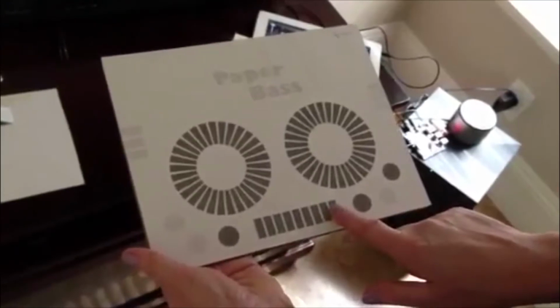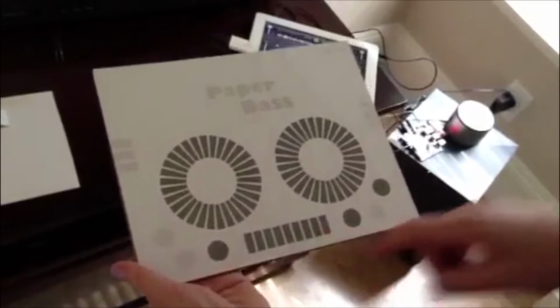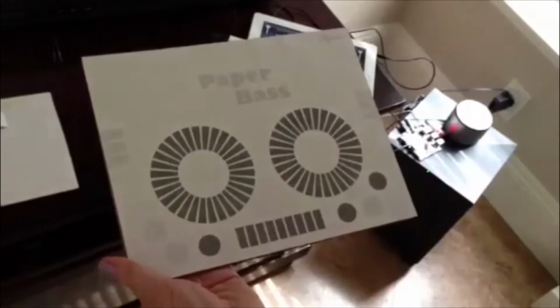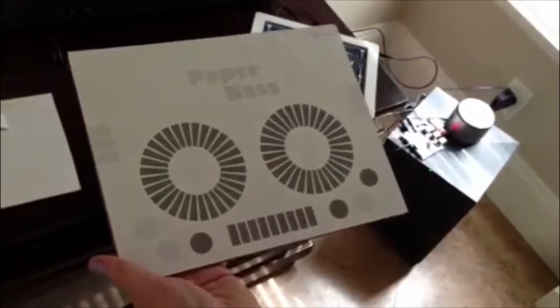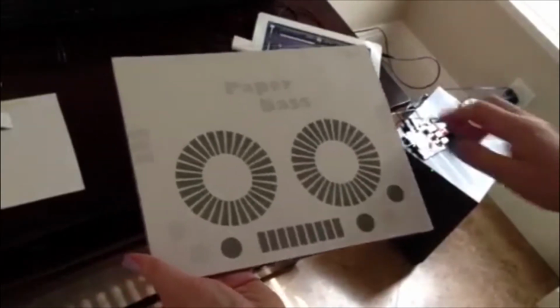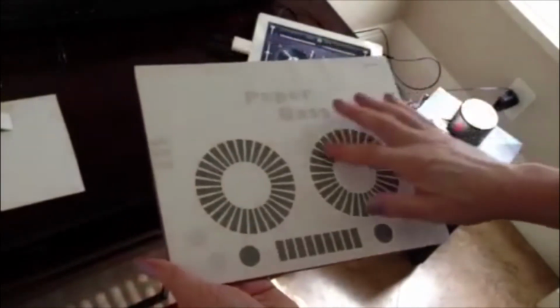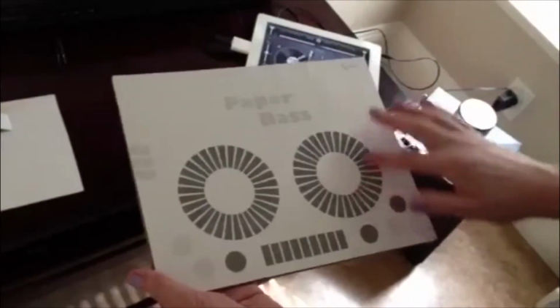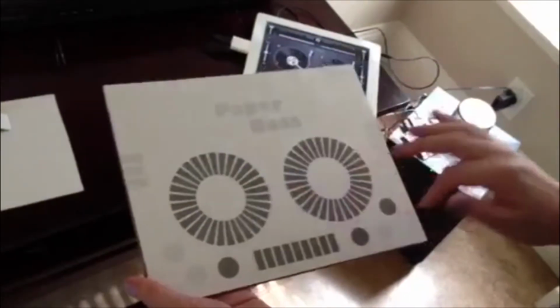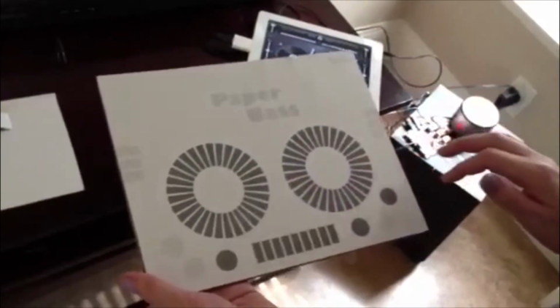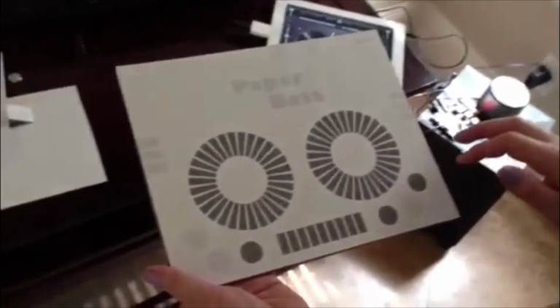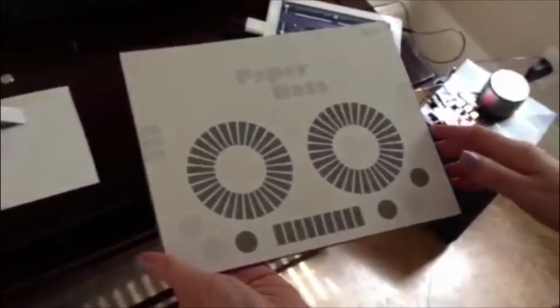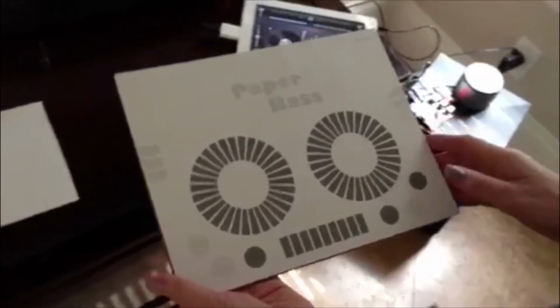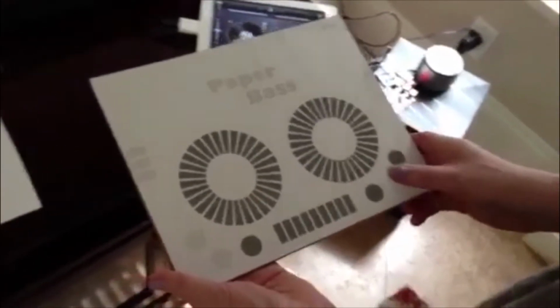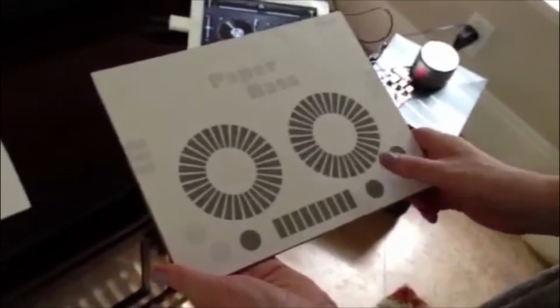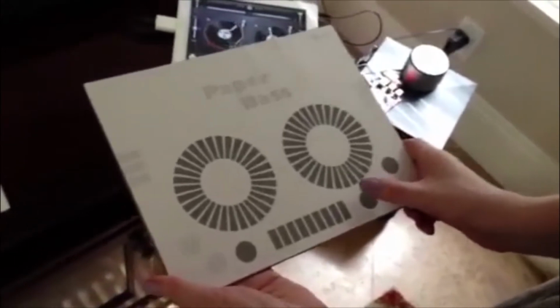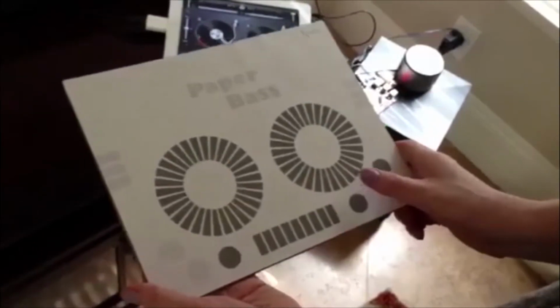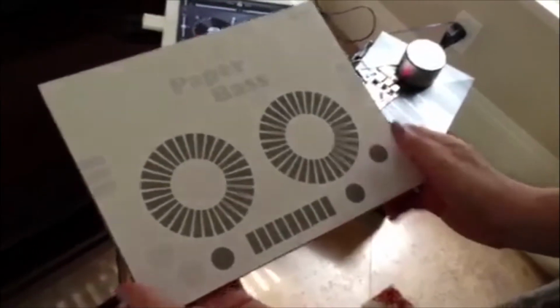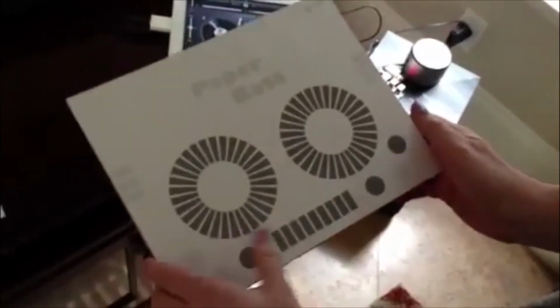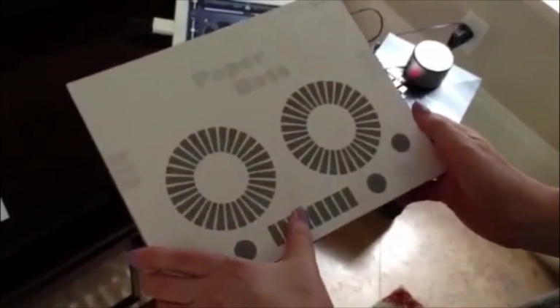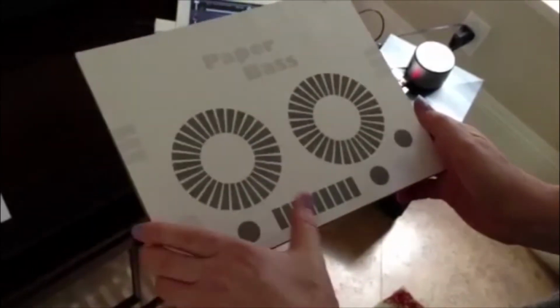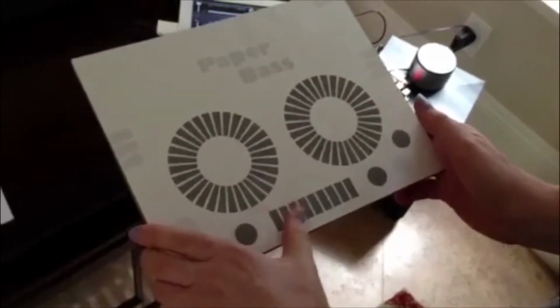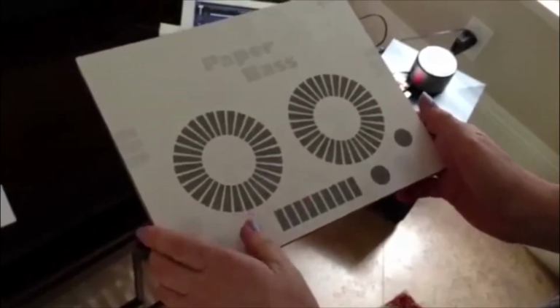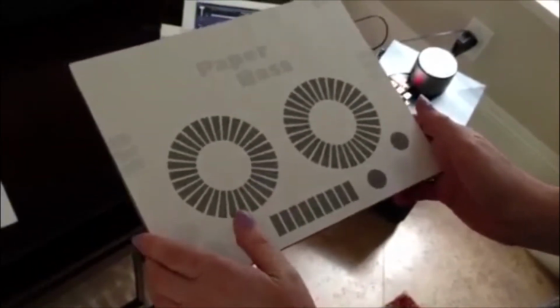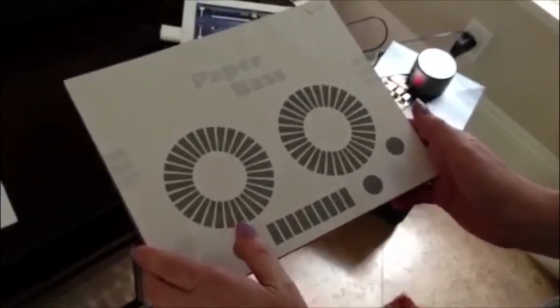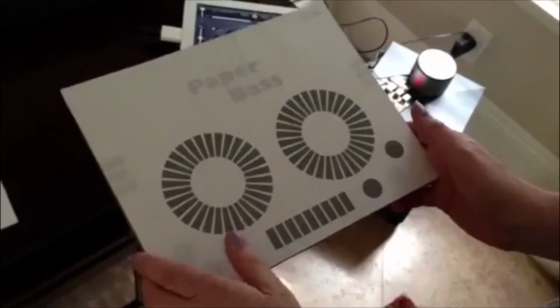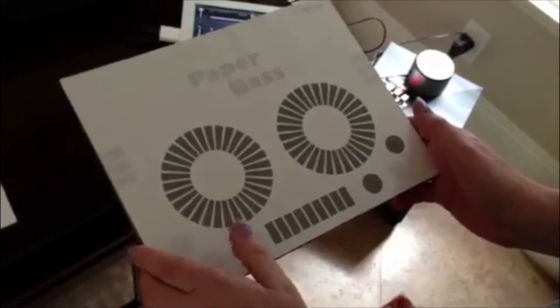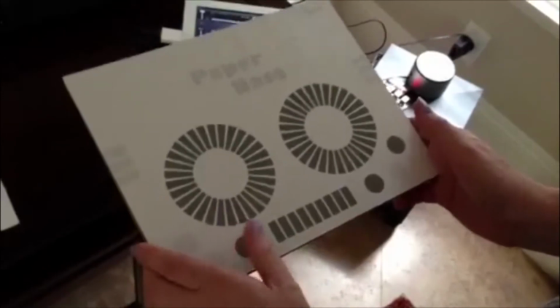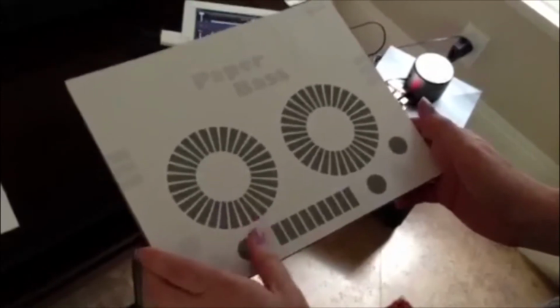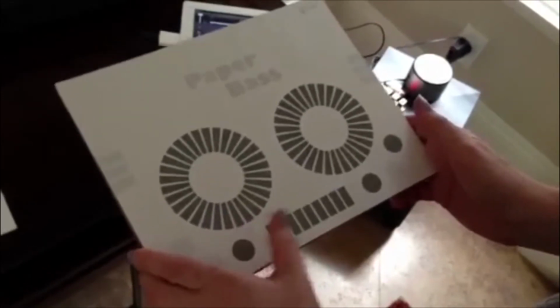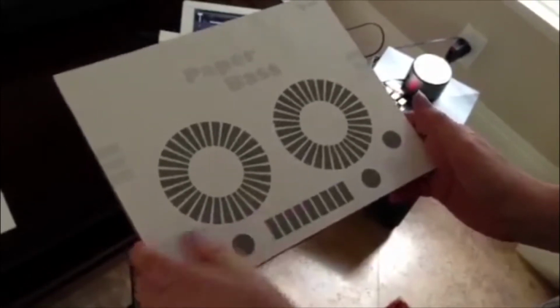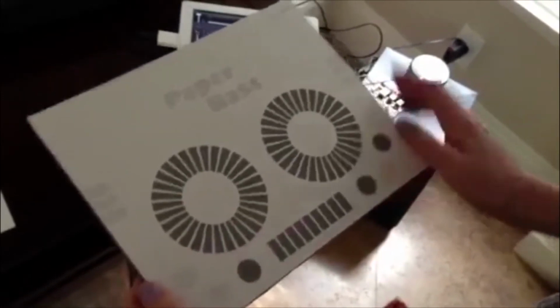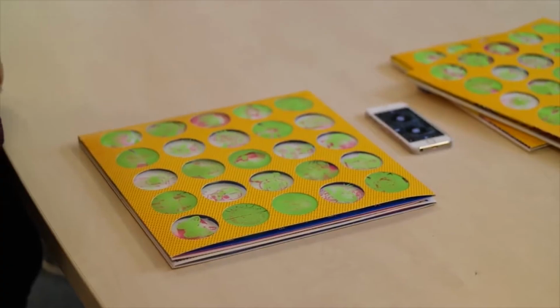Bluetooth MIDI didn't yet exist, so we hacked an existing MIDI device and emulated it on a microcontroller module as a USB input to an iPad. A Bluetooth interface on the module created a wireless MIDI connection to my paper DJ Dex.